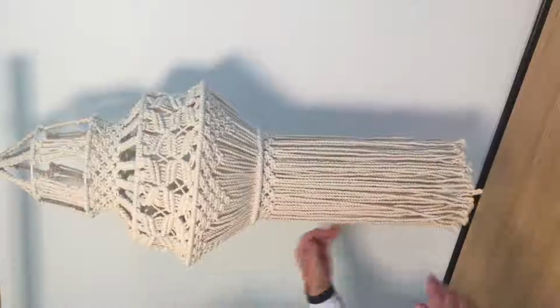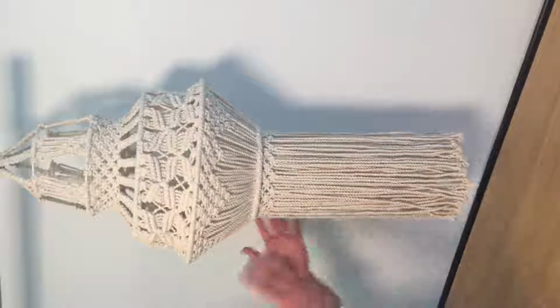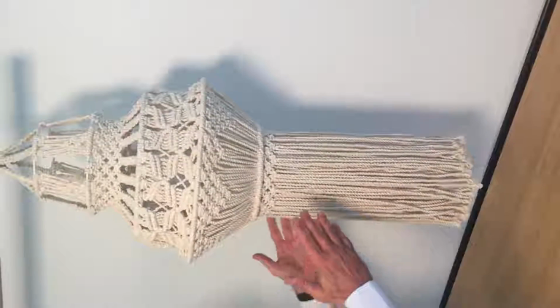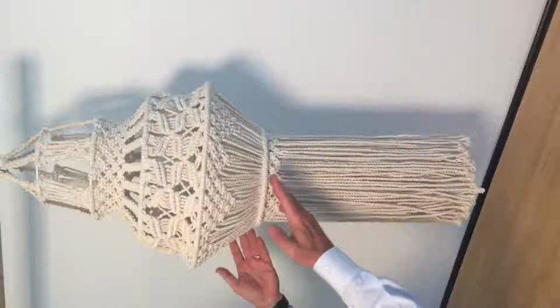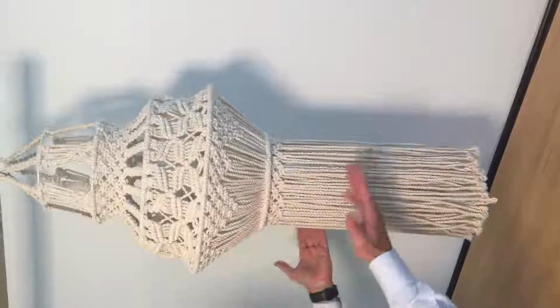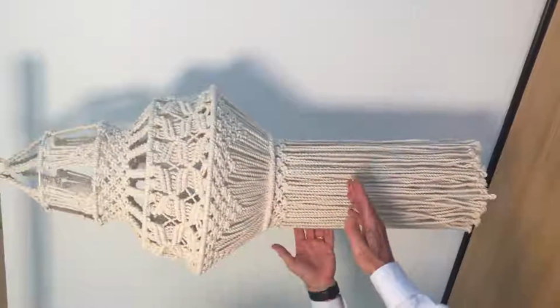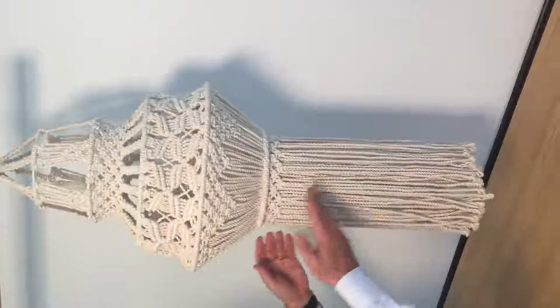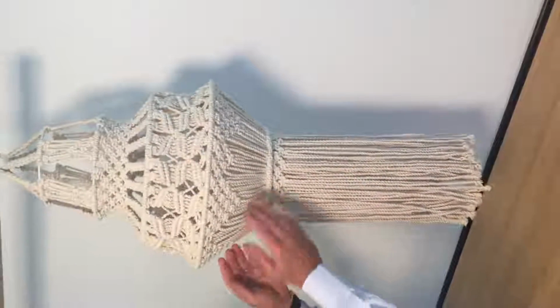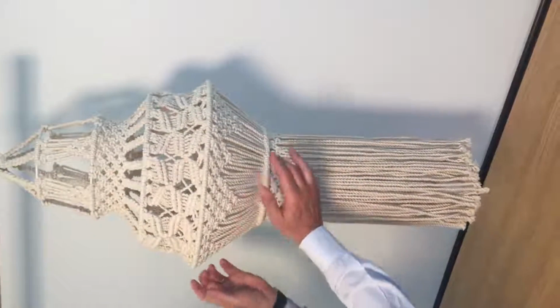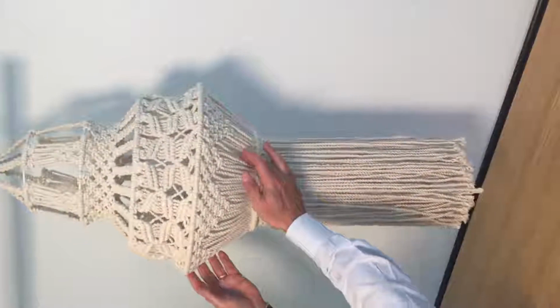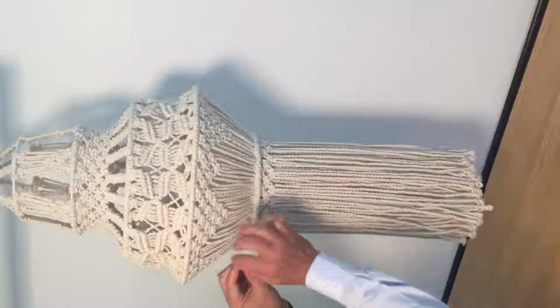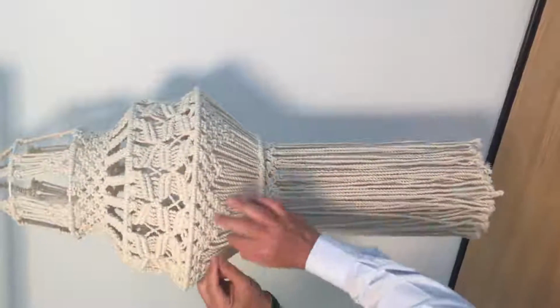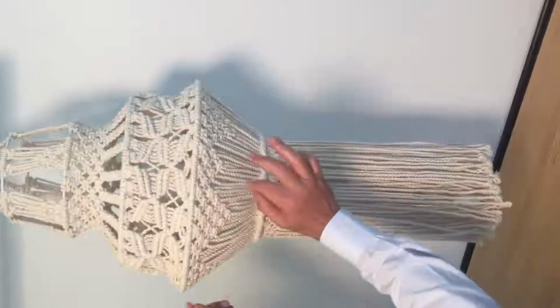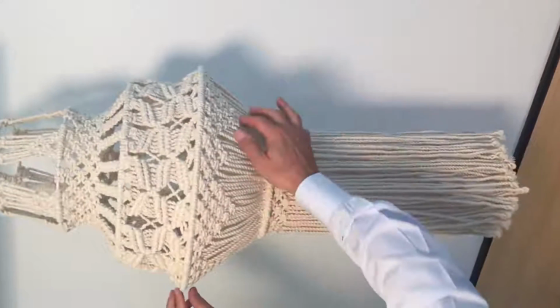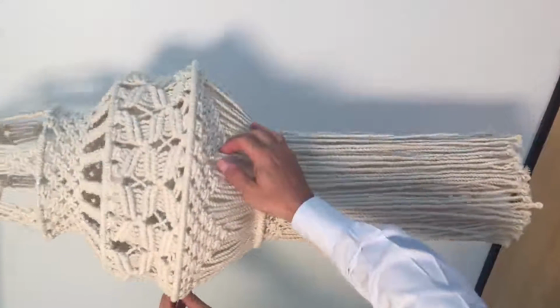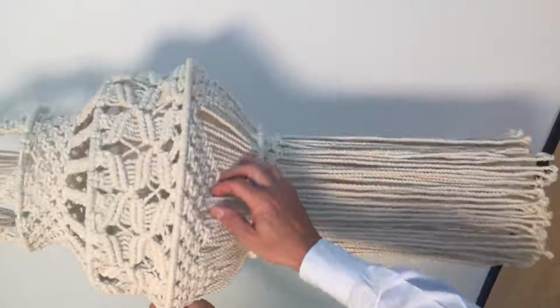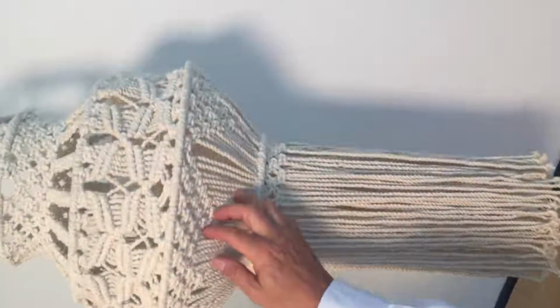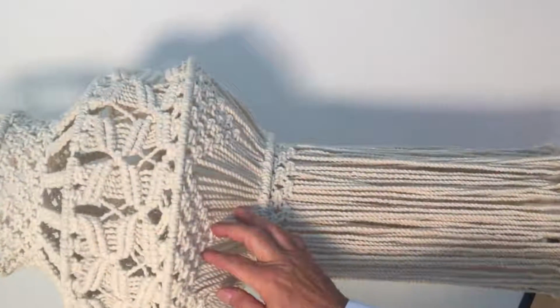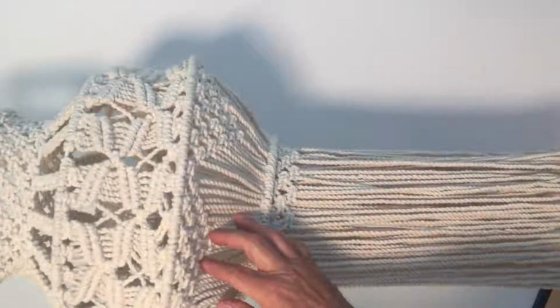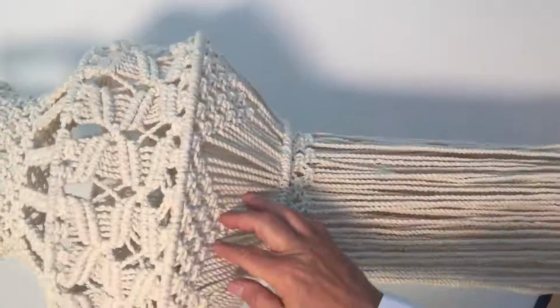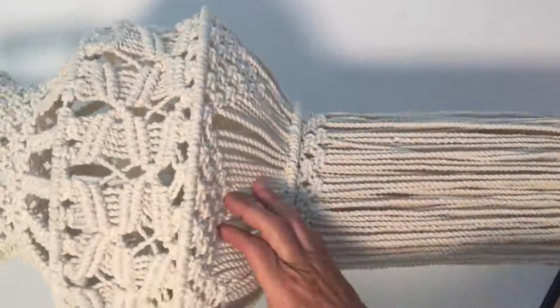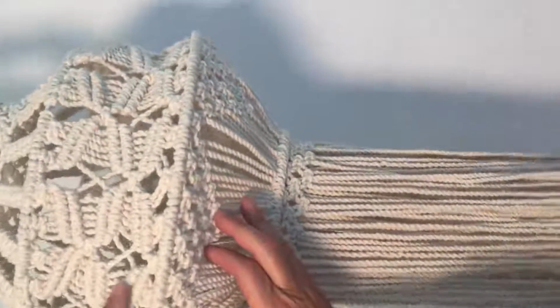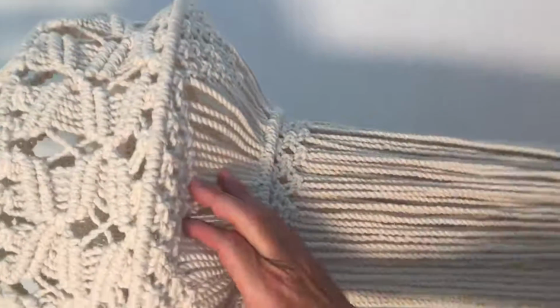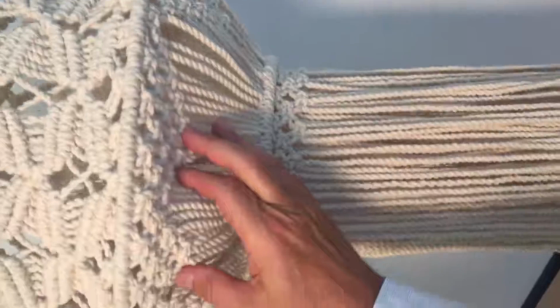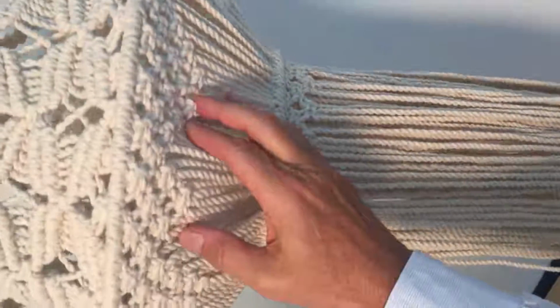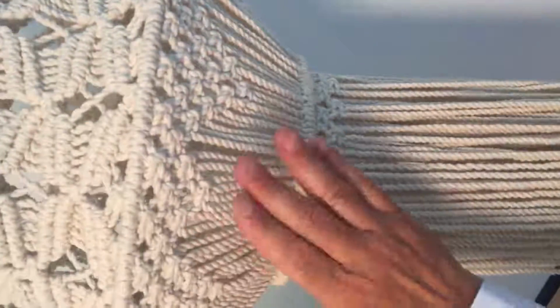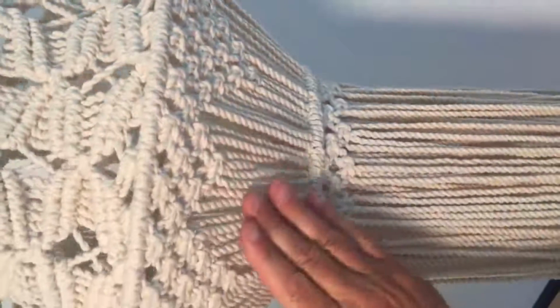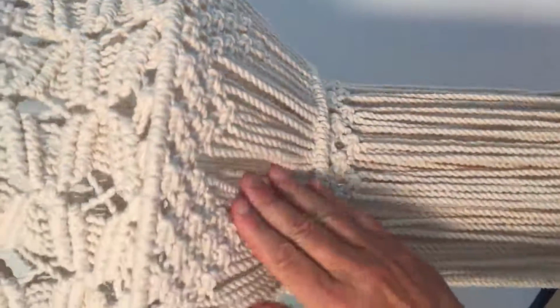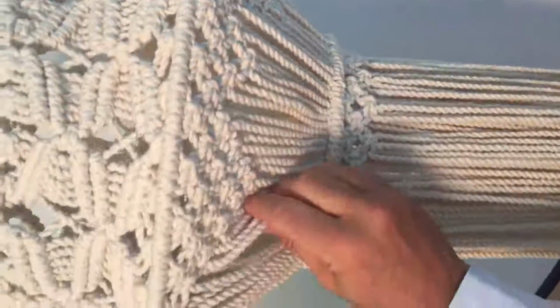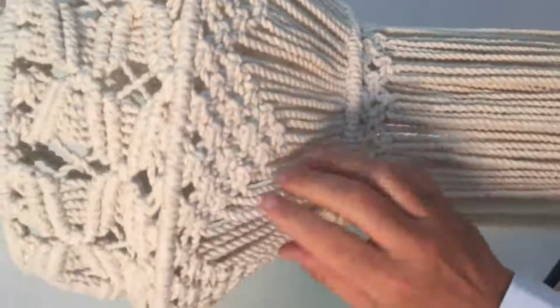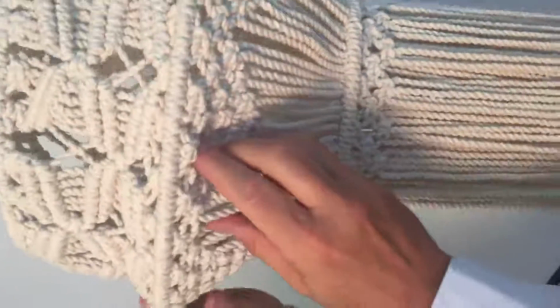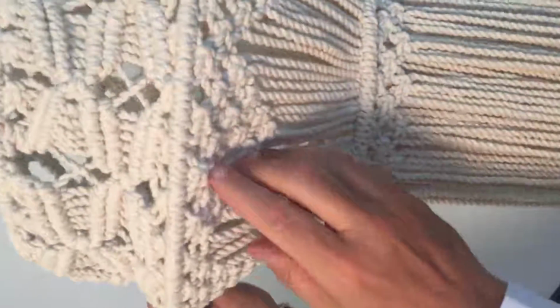Here we have a macrame sculpture that's just absolutely gorgeous. It's all done by hand. Each of these knots is done by our craftsmen — all of these designs that you see here. This is an off-white cotton material.